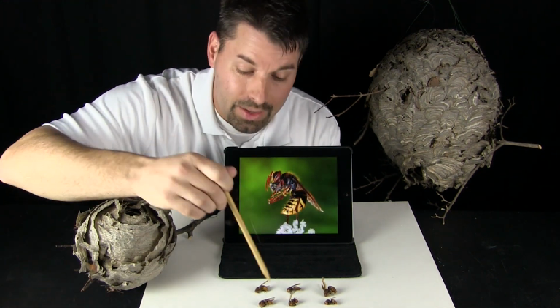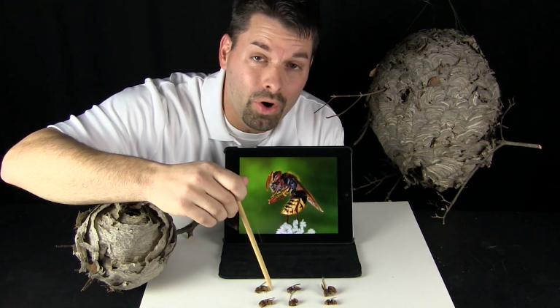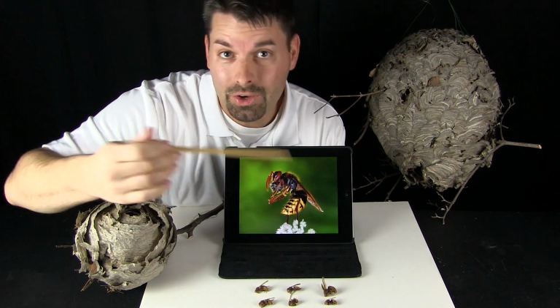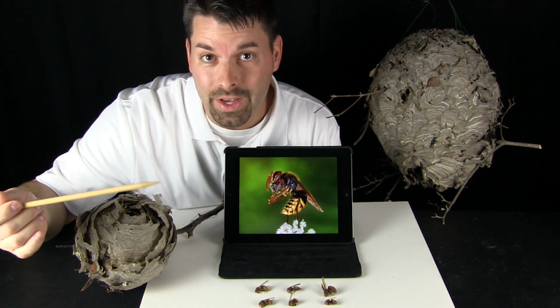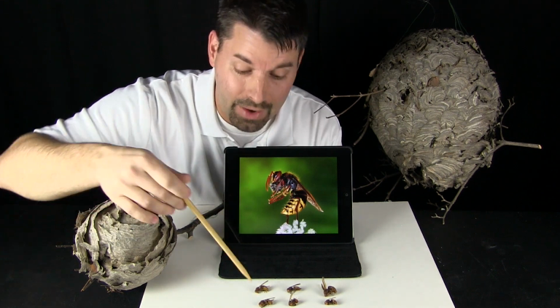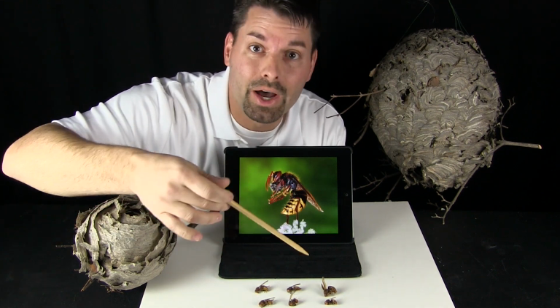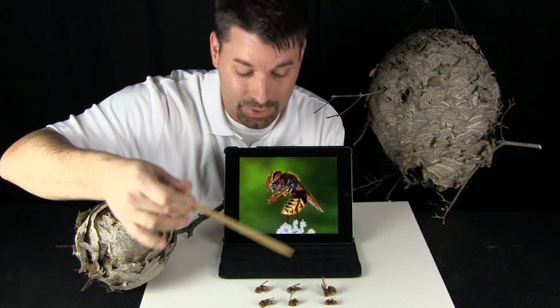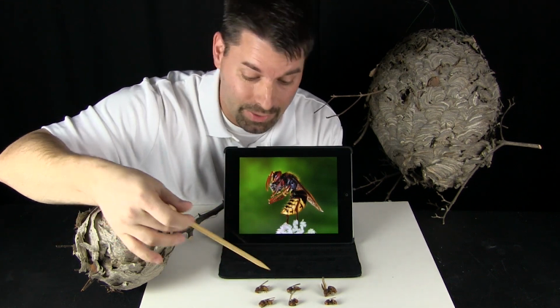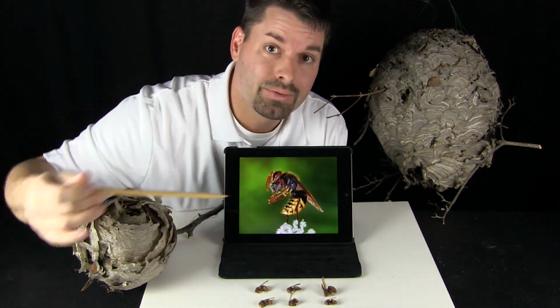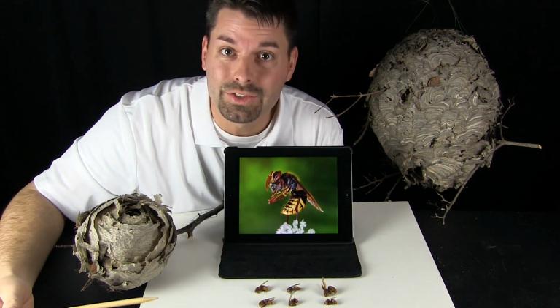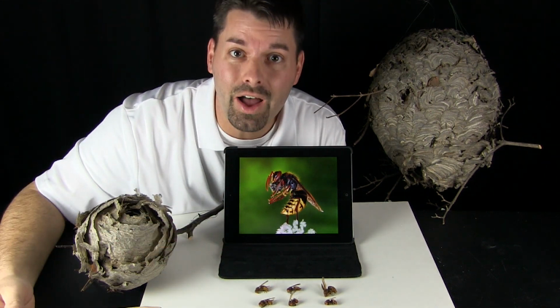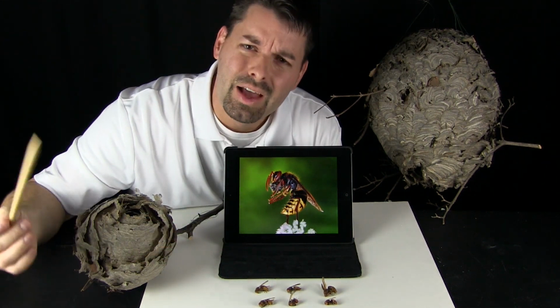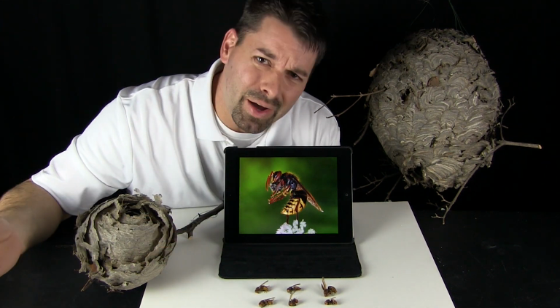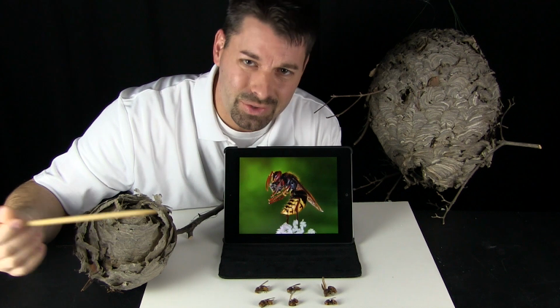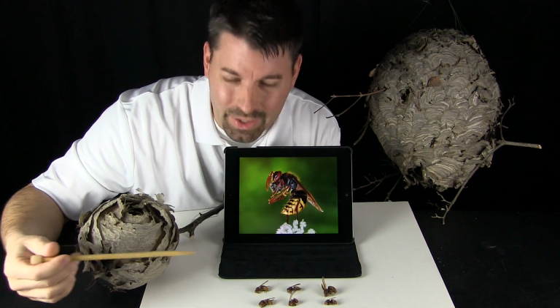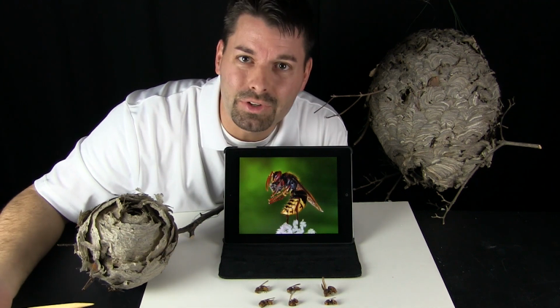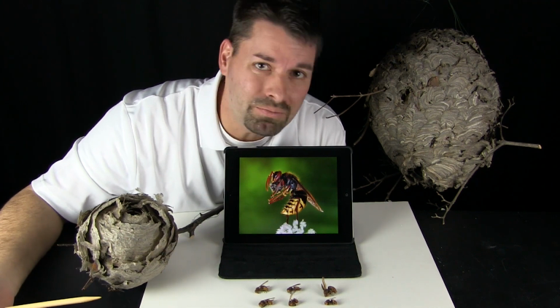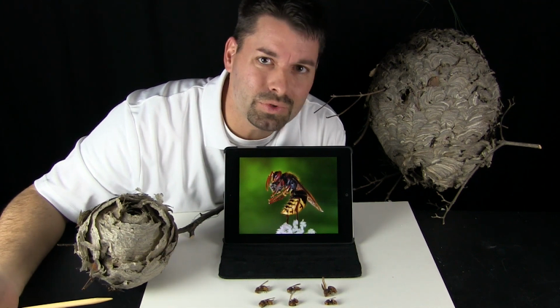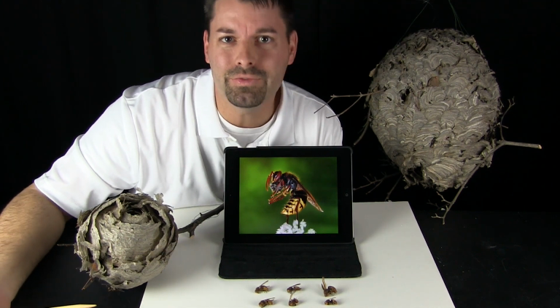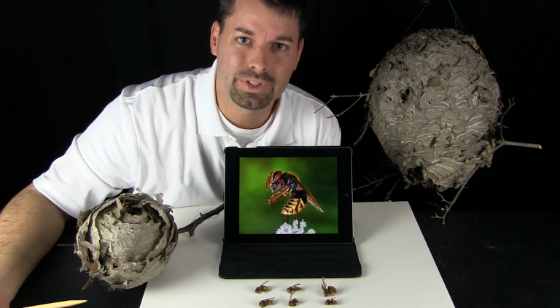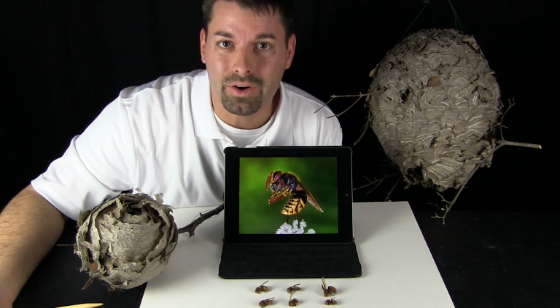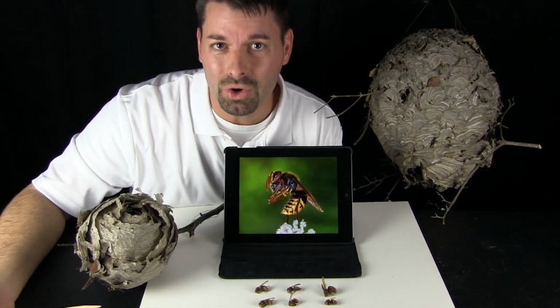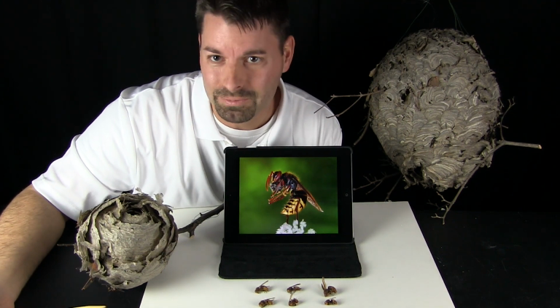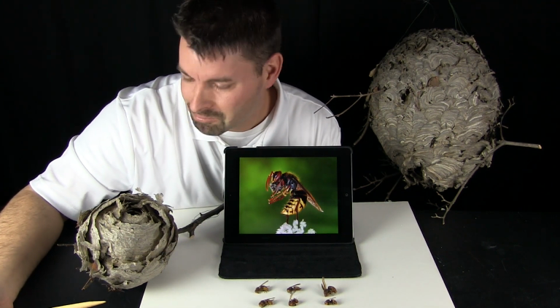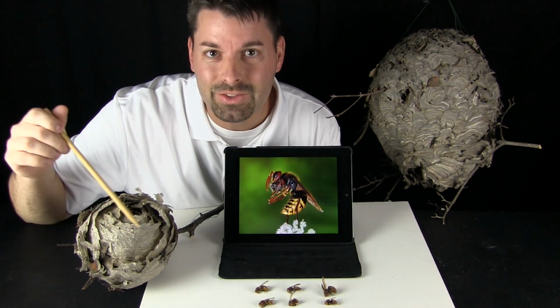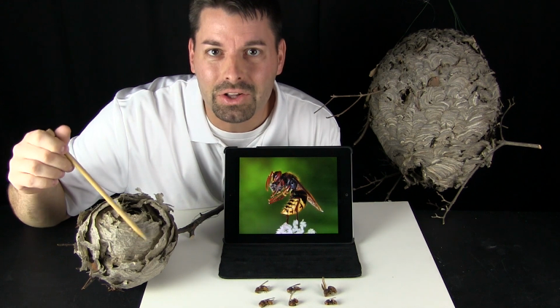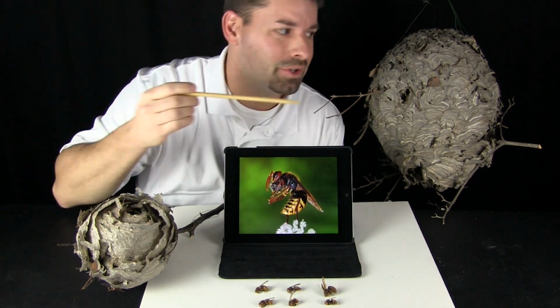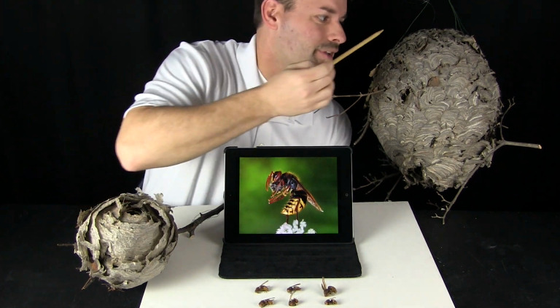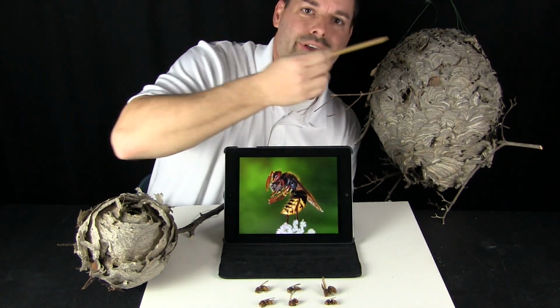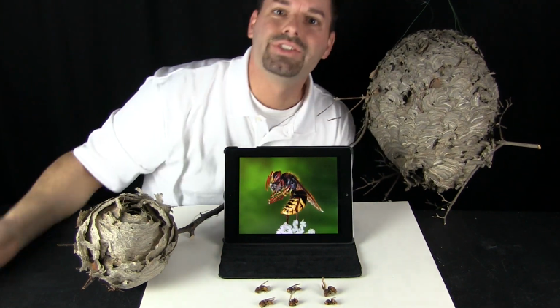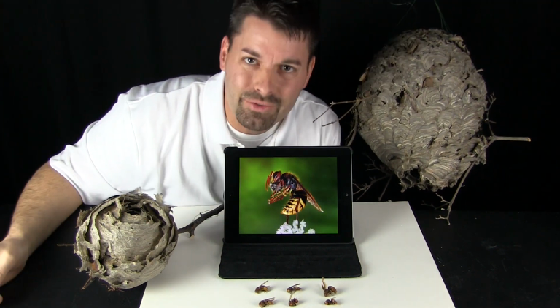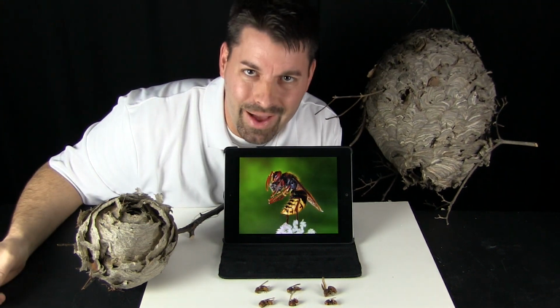These hornets are insects. They have three body parts, six legs, and these insects fly. But do these insects live alone or do they live together? Are they social? Let us take a closer look and see if we can find out.